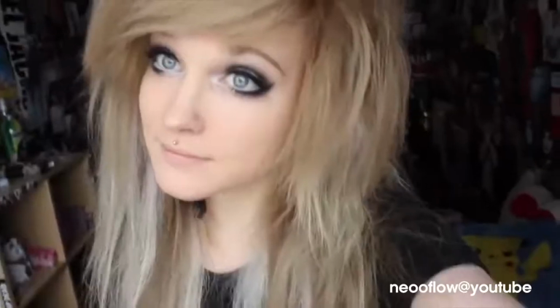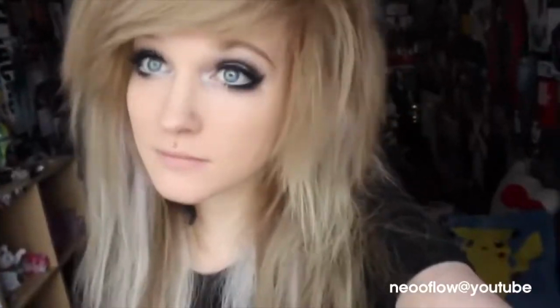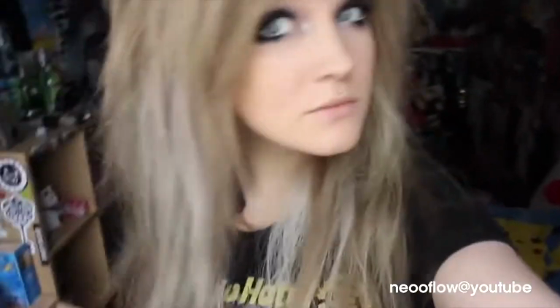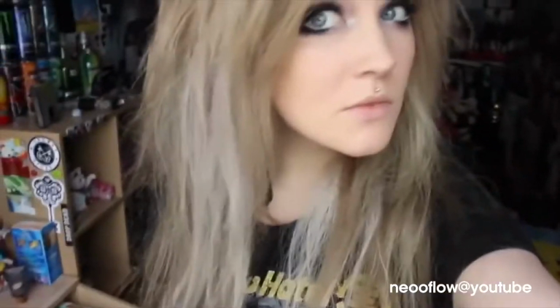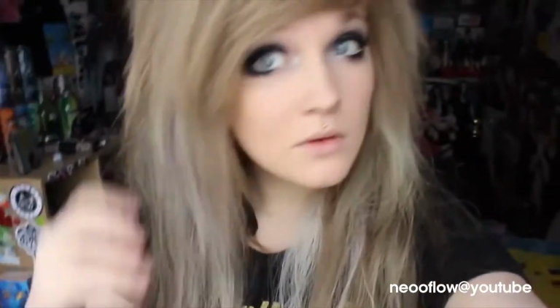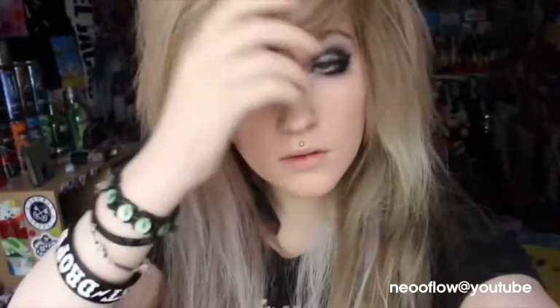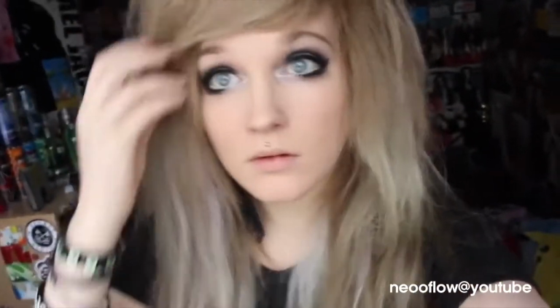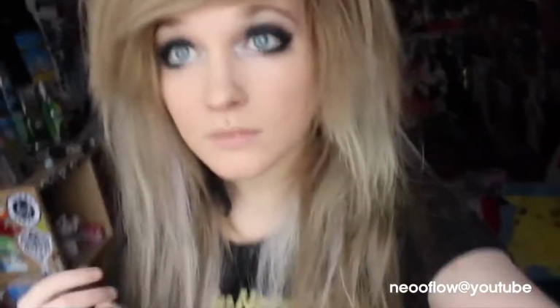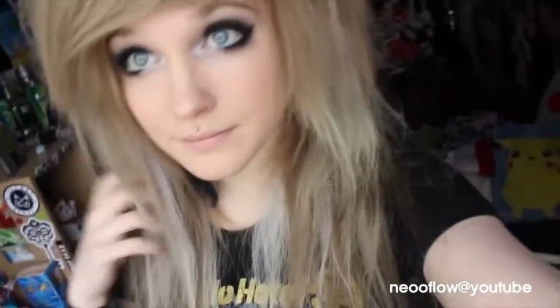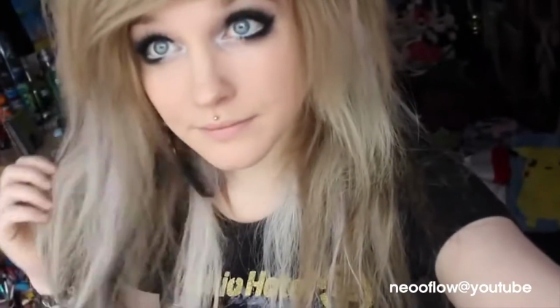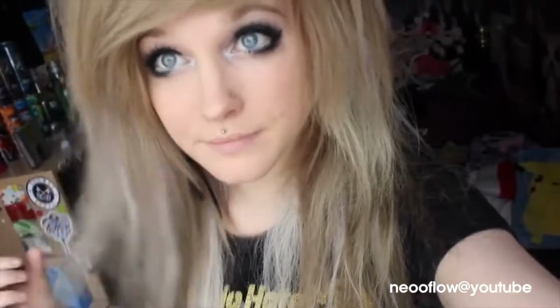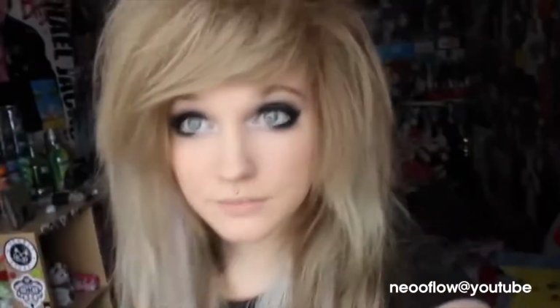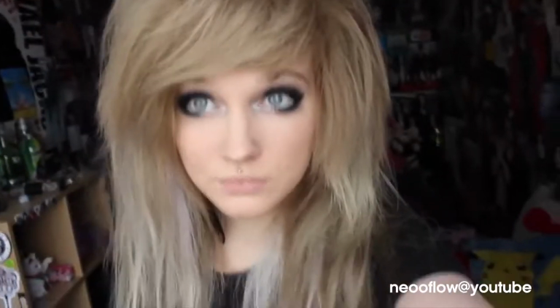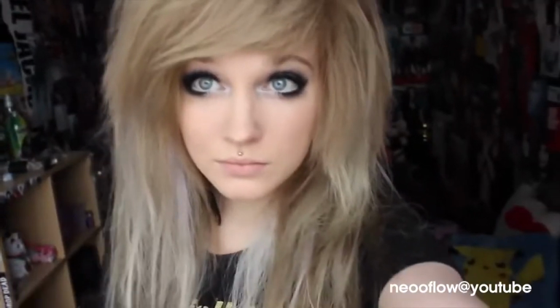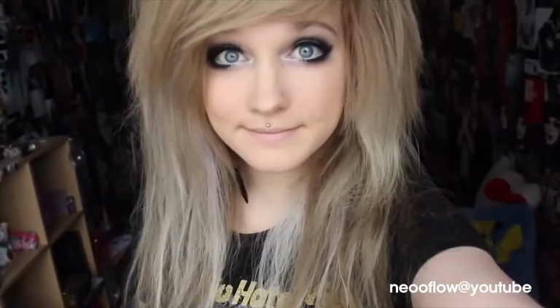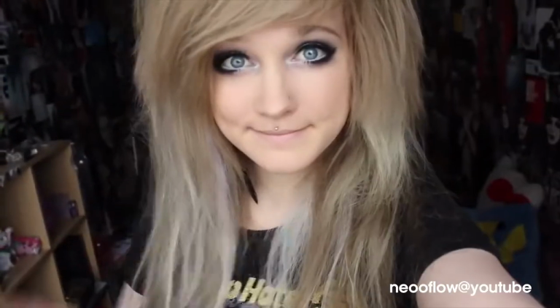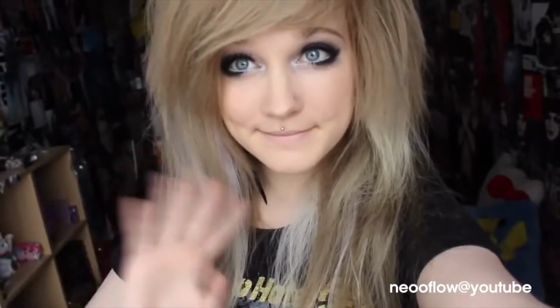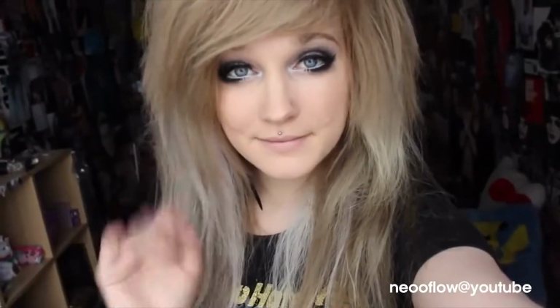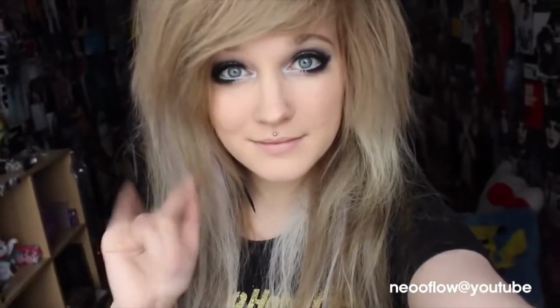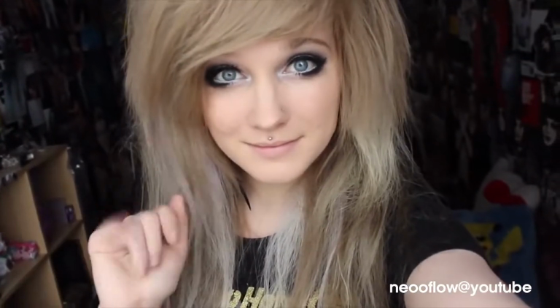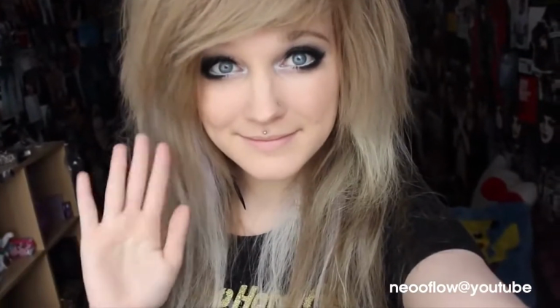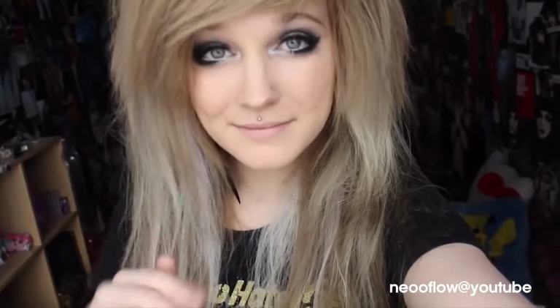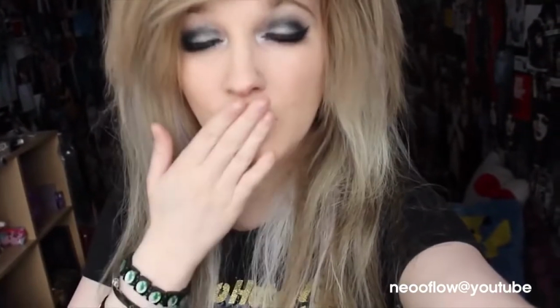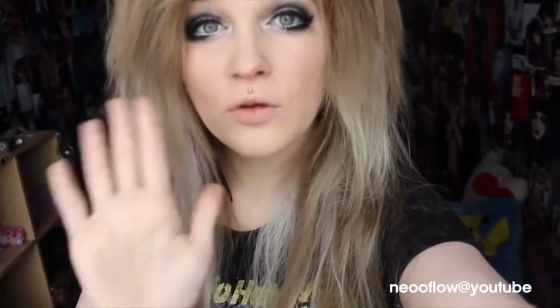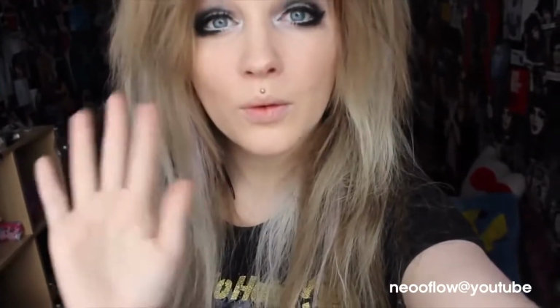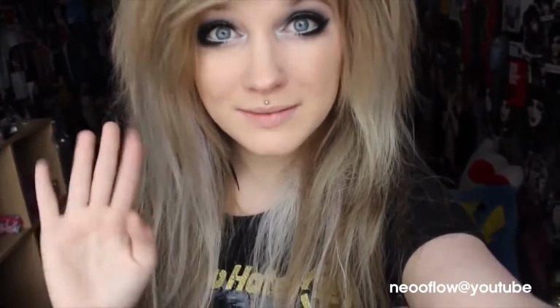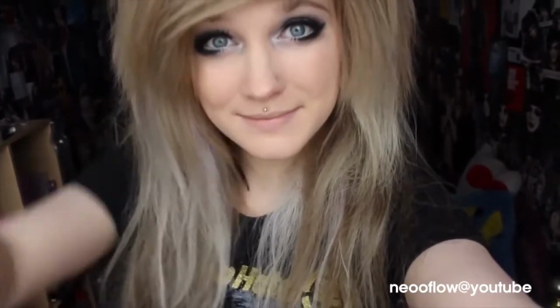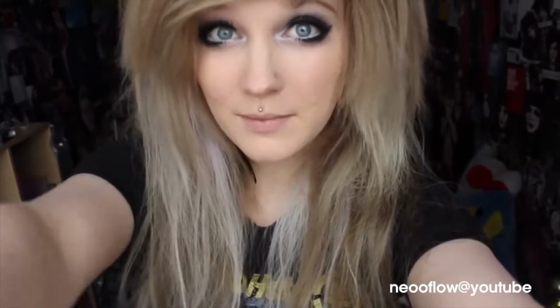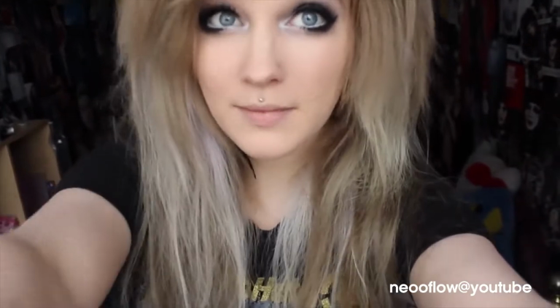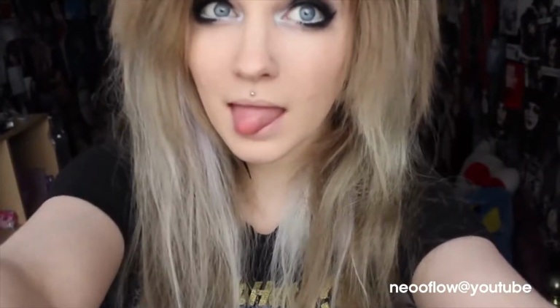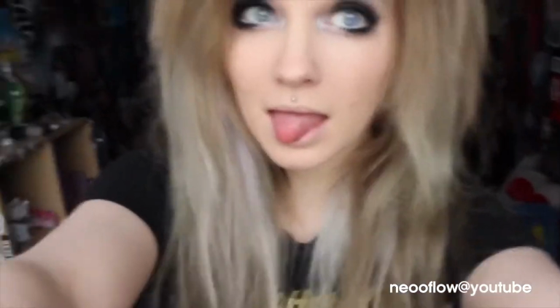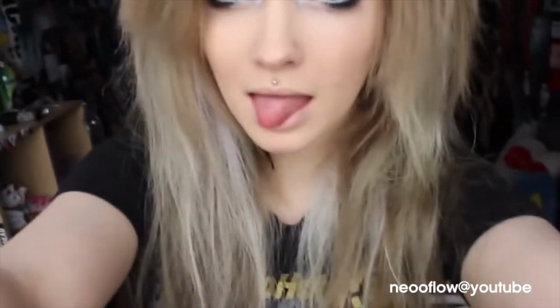Ok guys, so this is the finished look. I hope you guys enjoyed my video, I hope it helped. Don't forget to thumbs up this video and subscribe to my channel — I'll speak to you guys later. Bye!